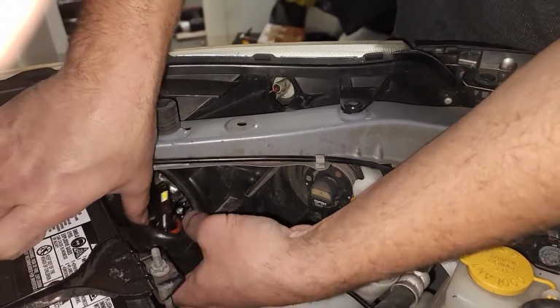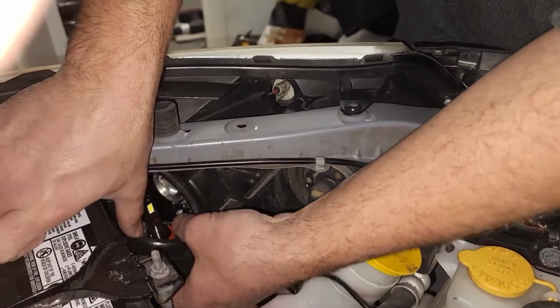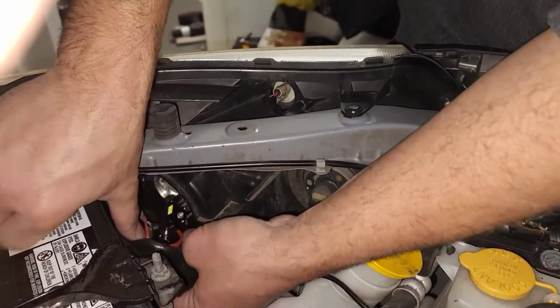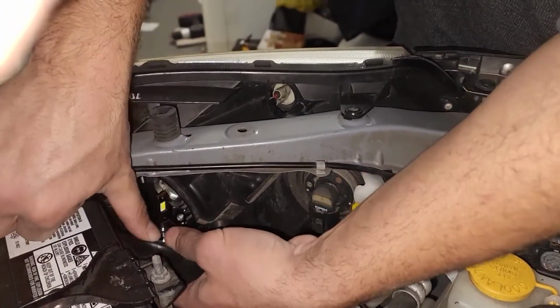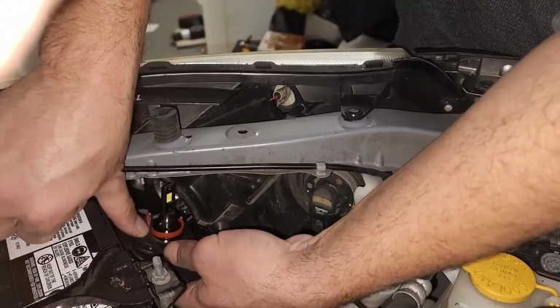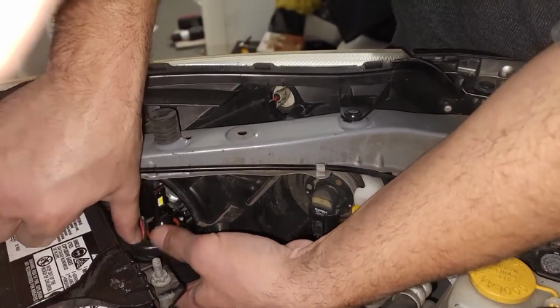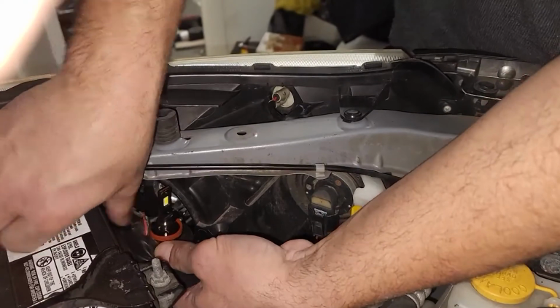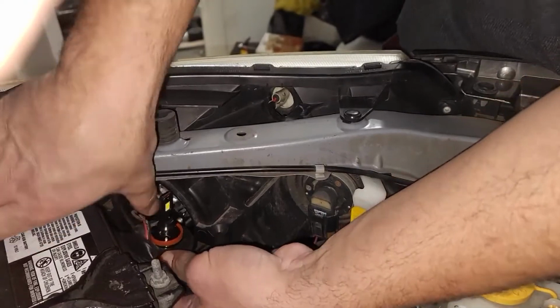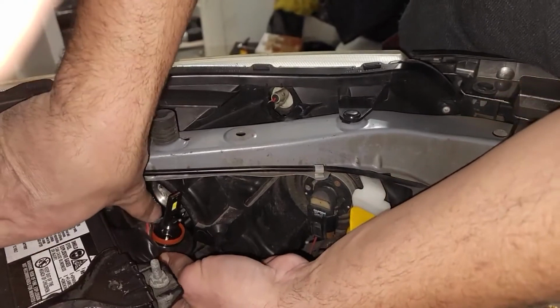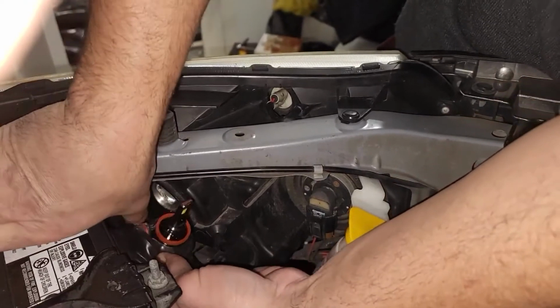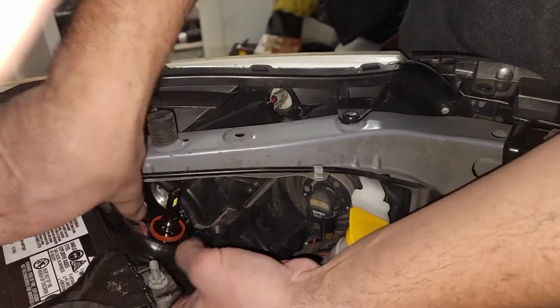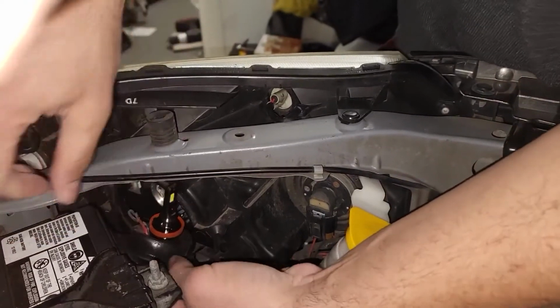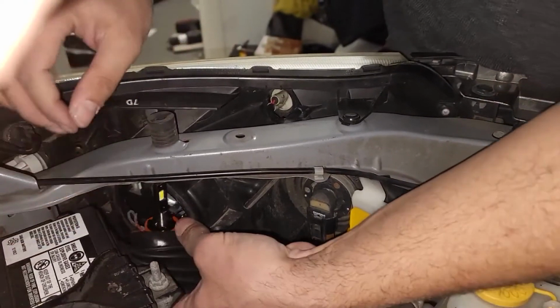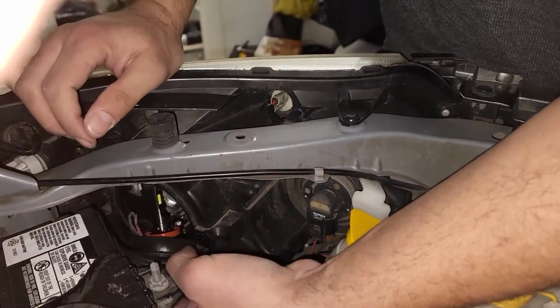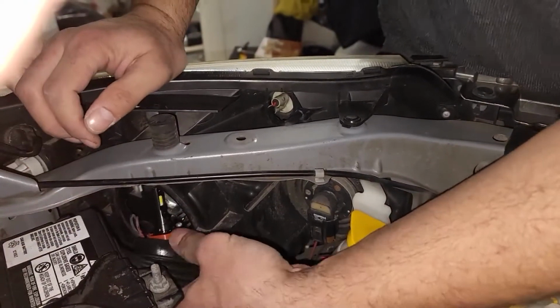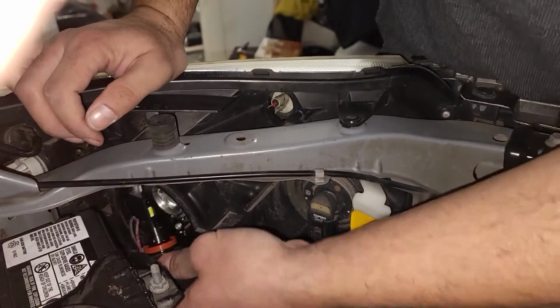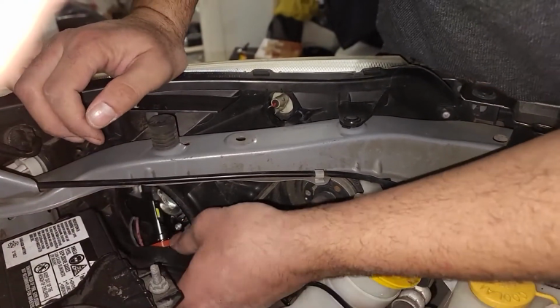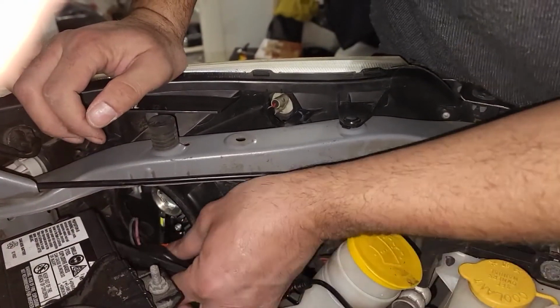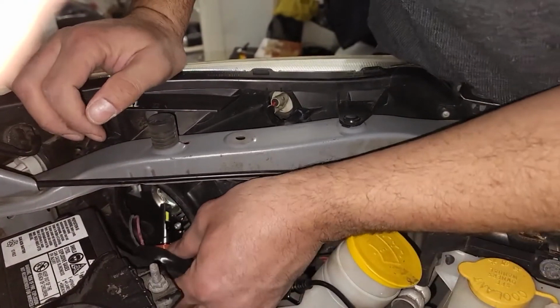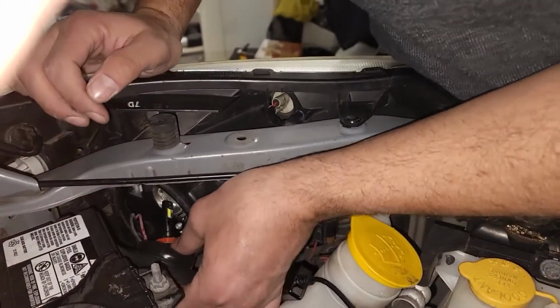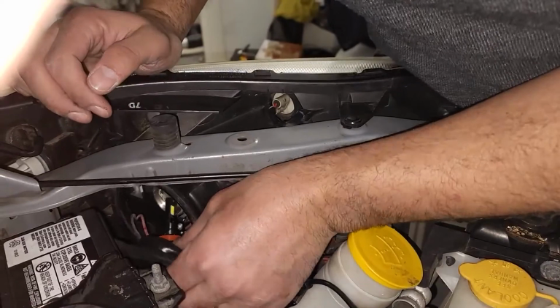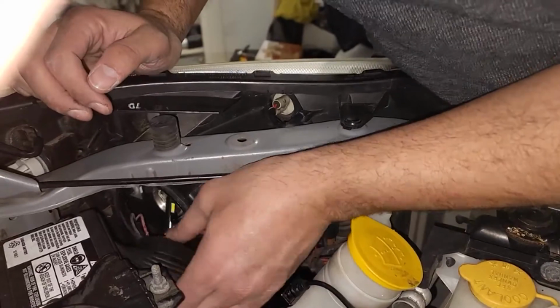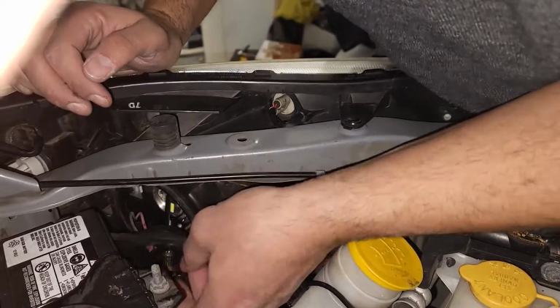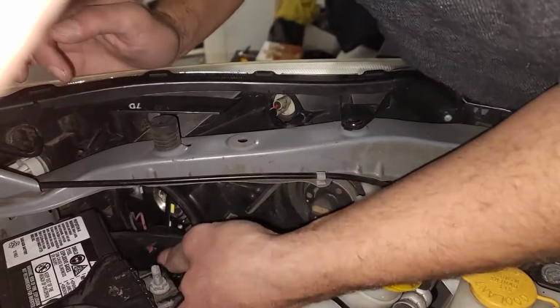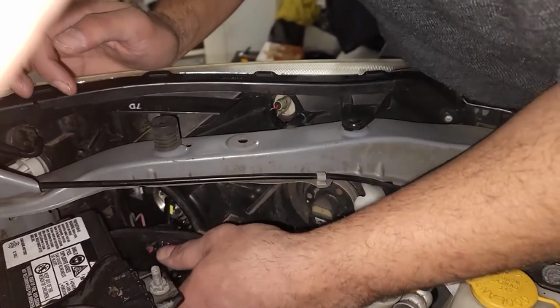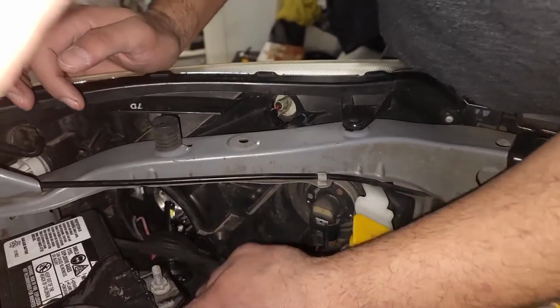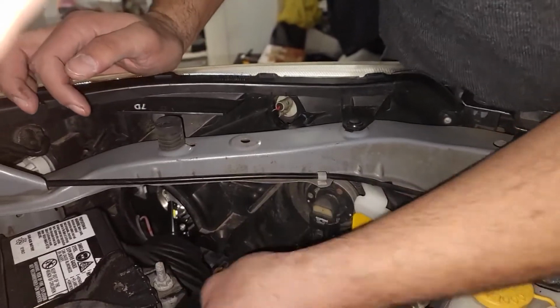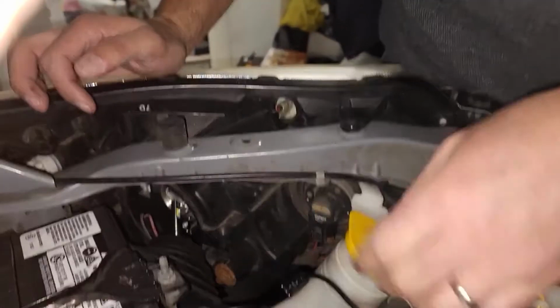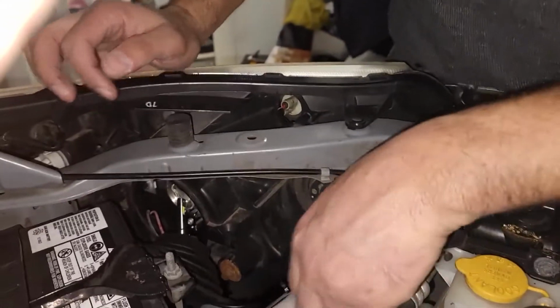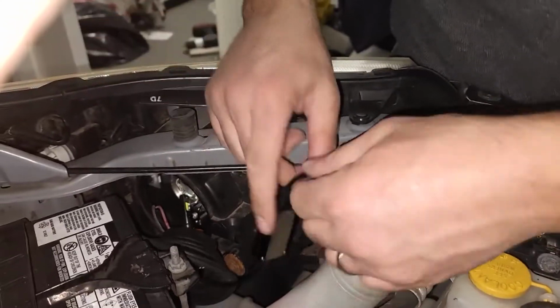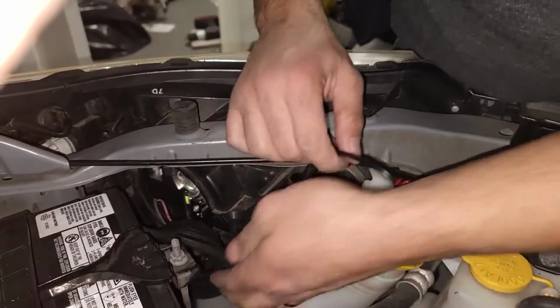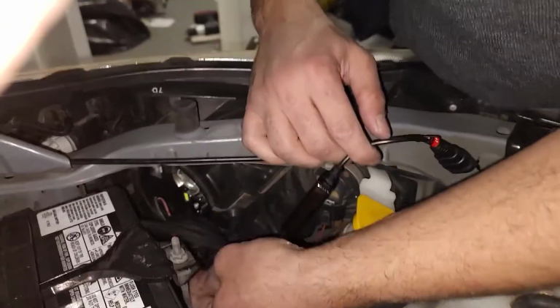This way it protects it from the weather and the elements, especially when you go to the car wash — you don't want your headlights looking like somebody punched the lights out. Once you have it in place...